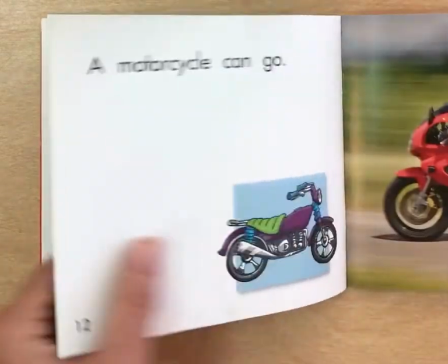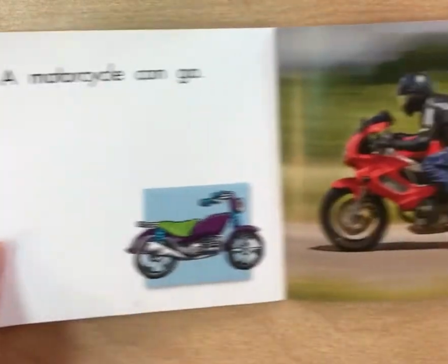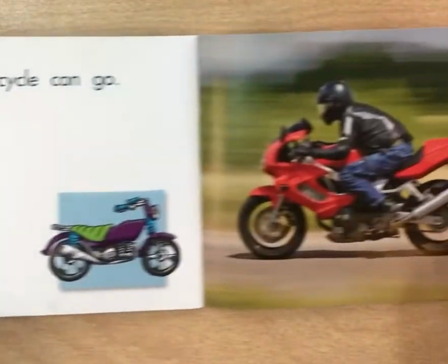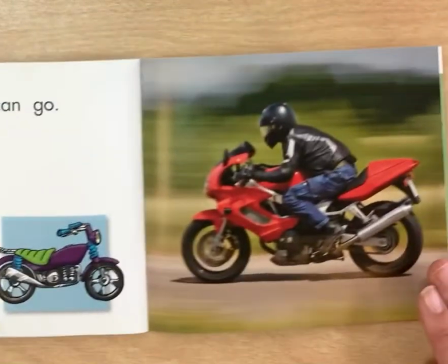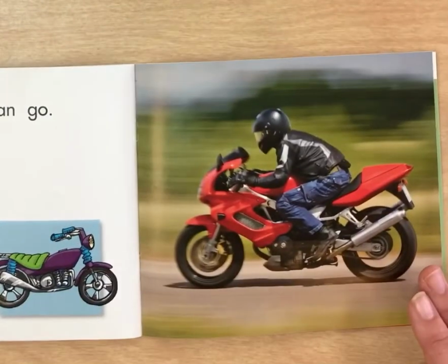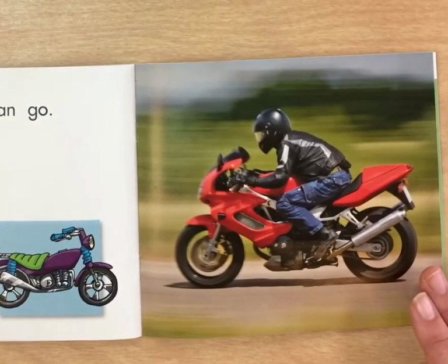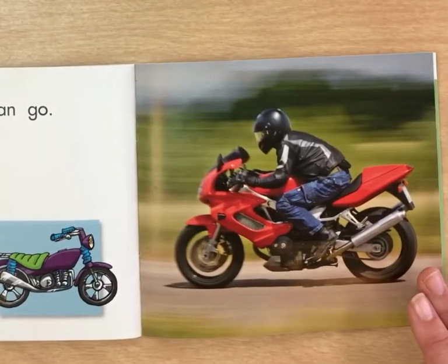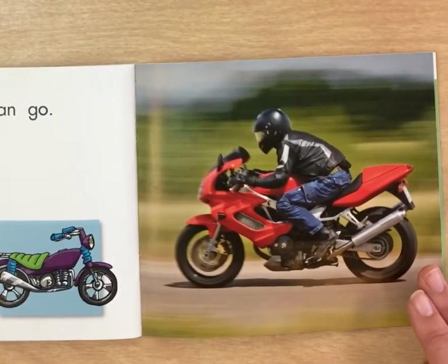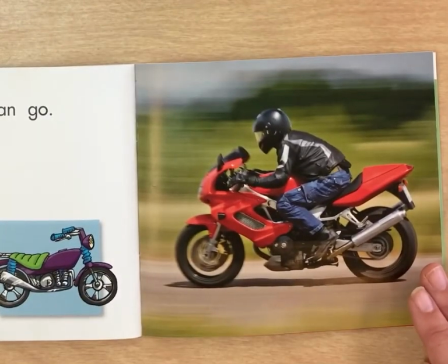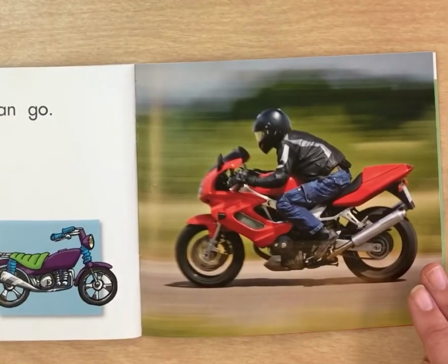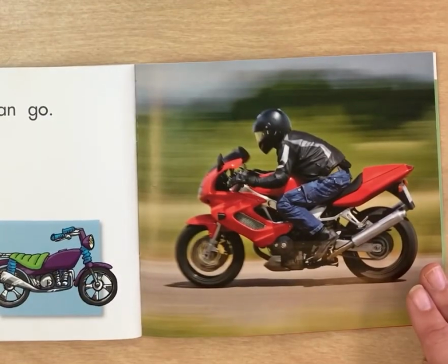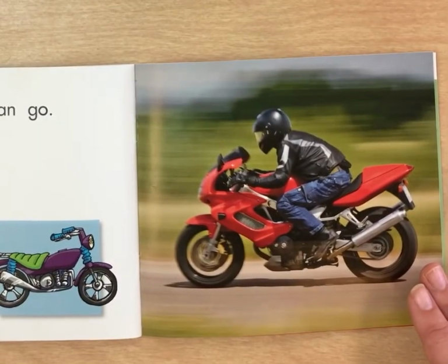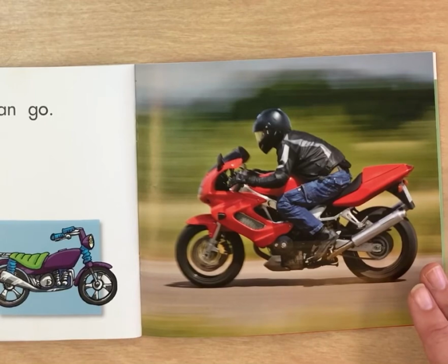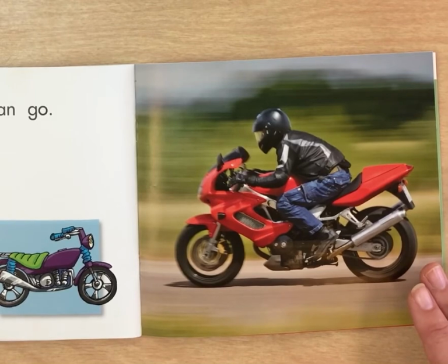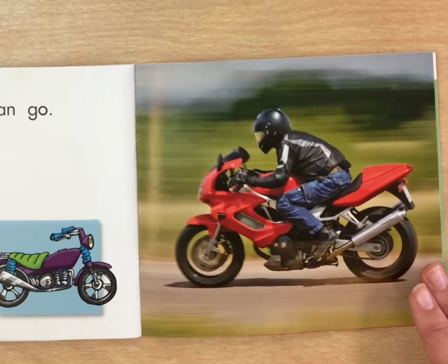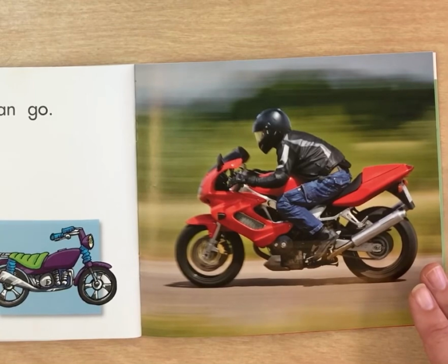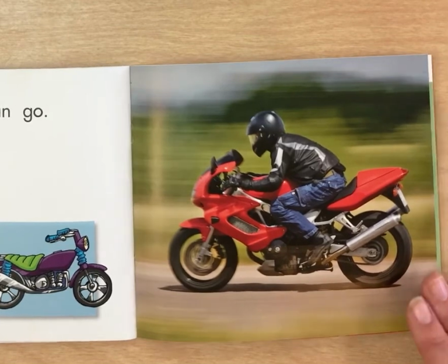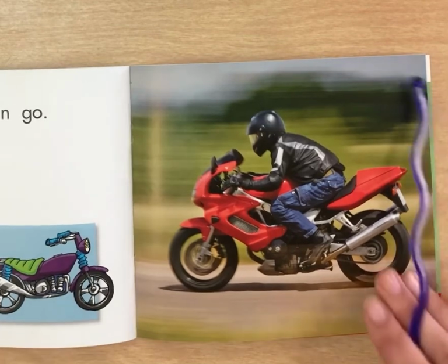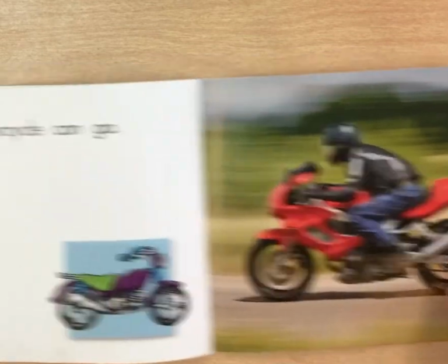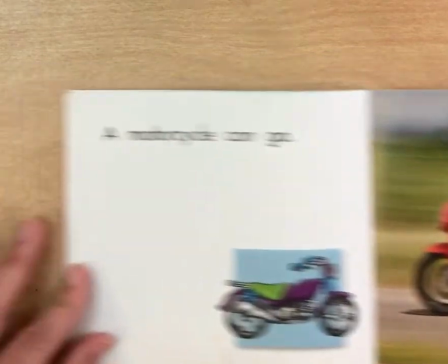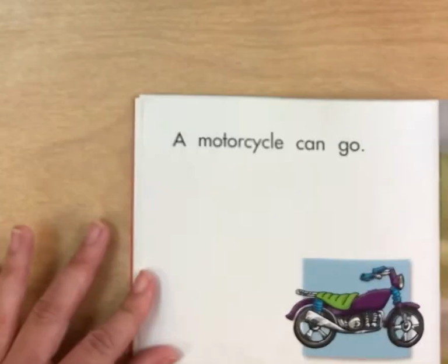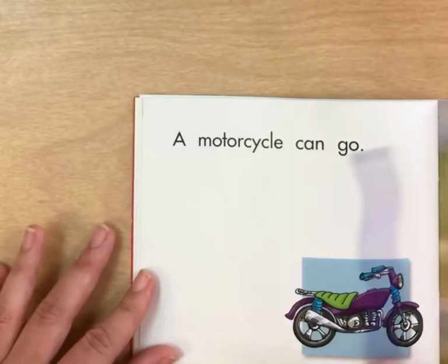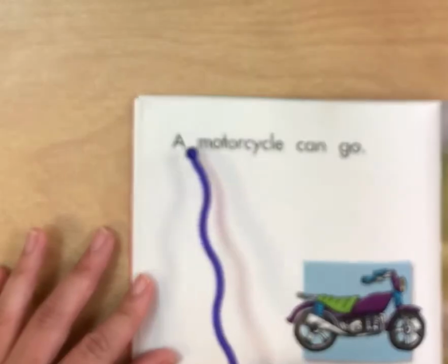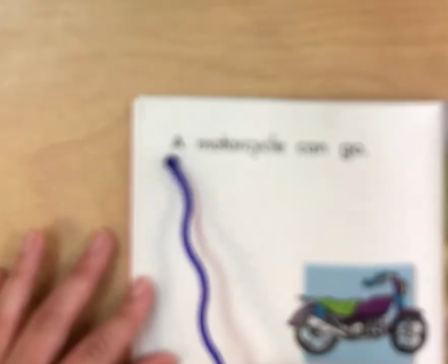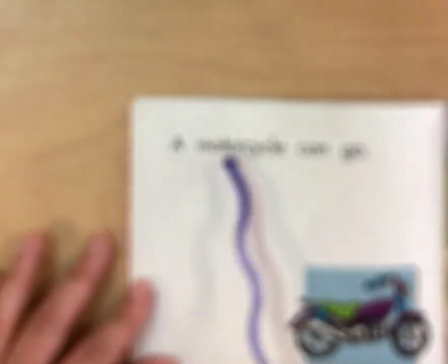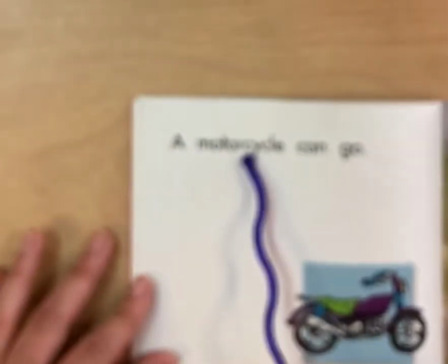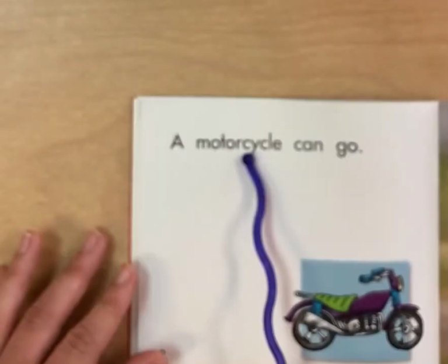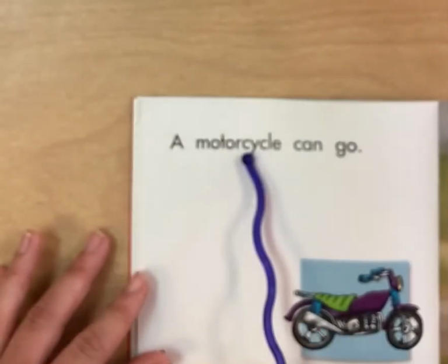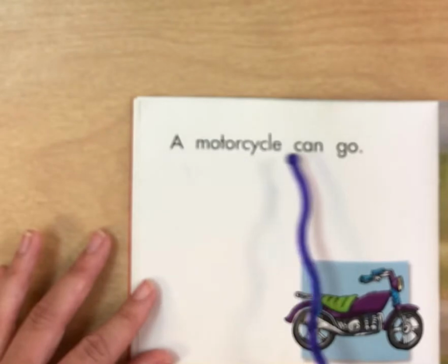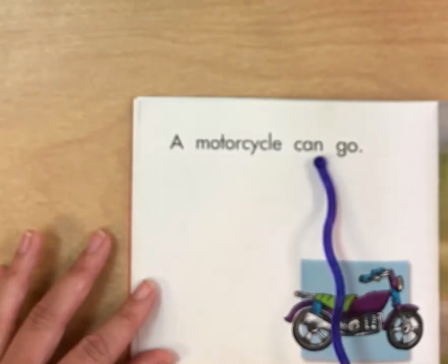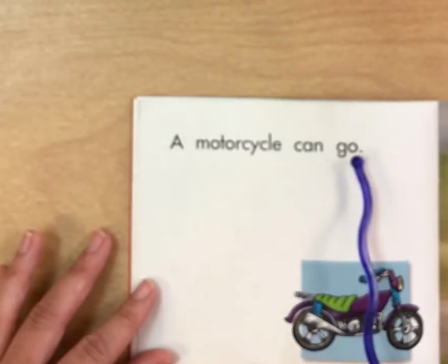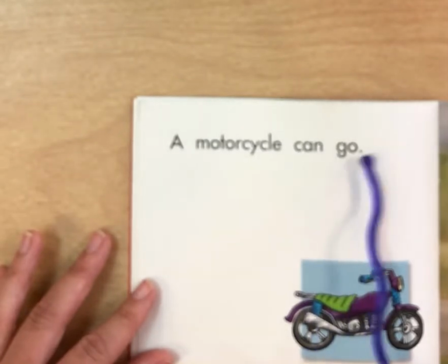Look at that picture. He's riding a motorcycle. A motorcycle can go.